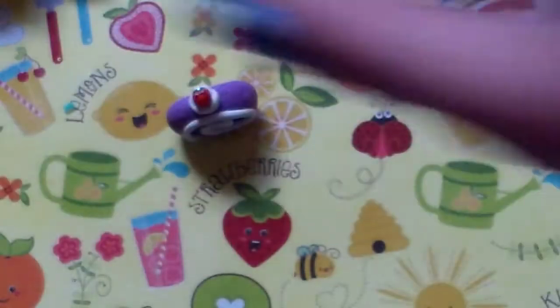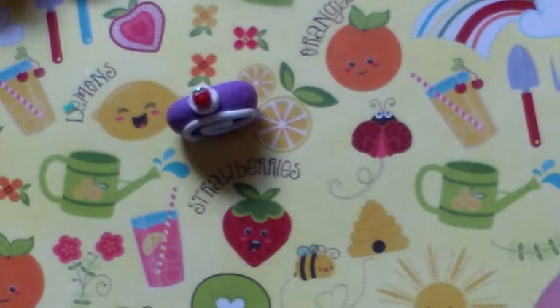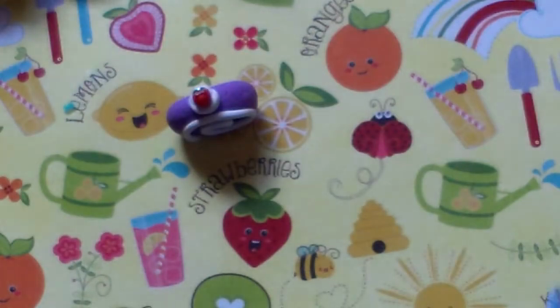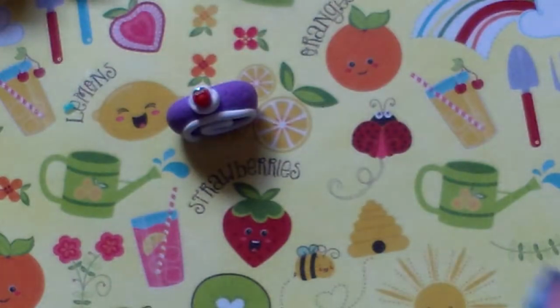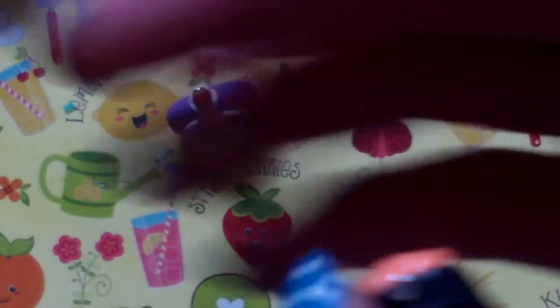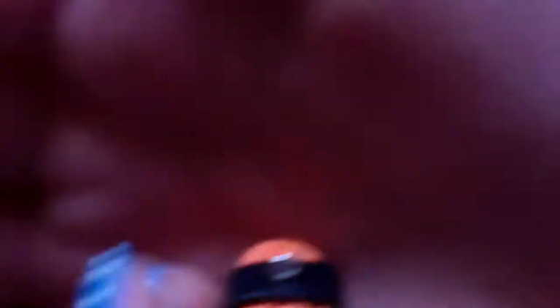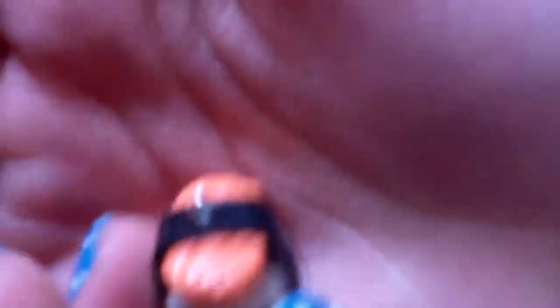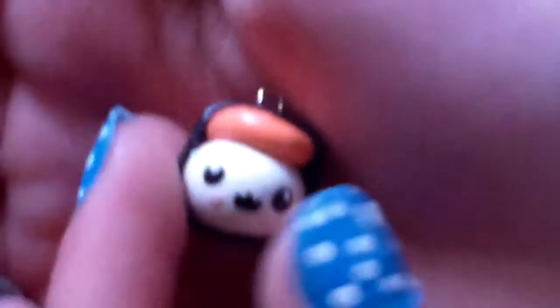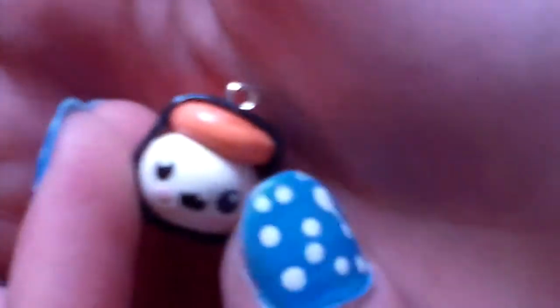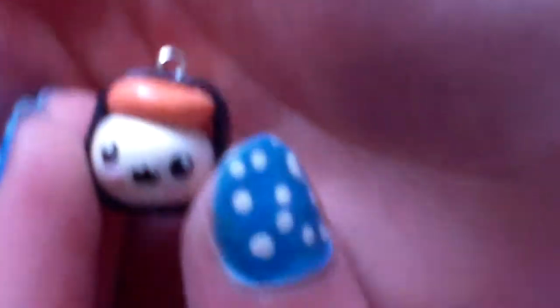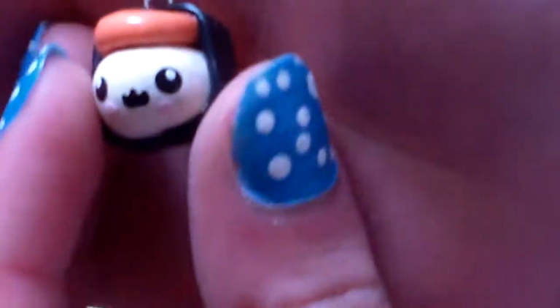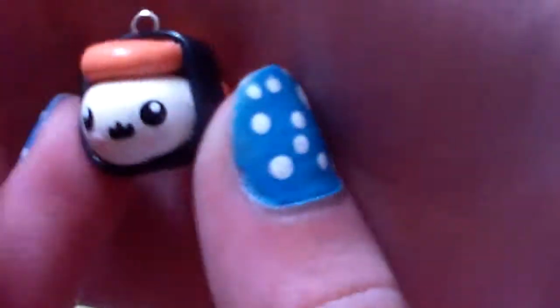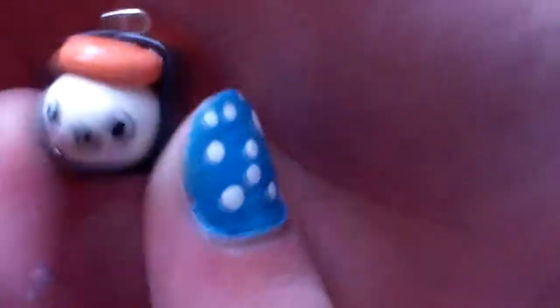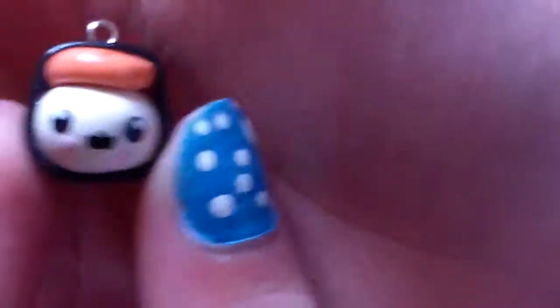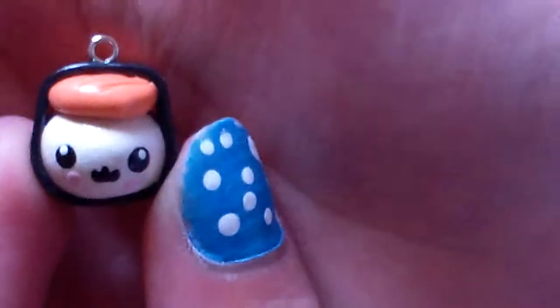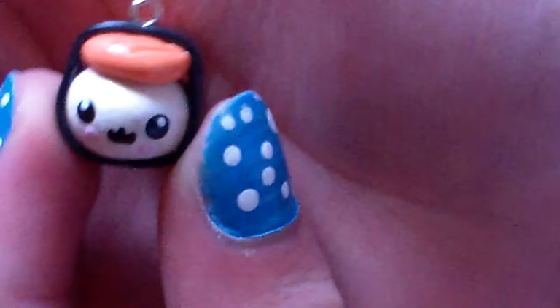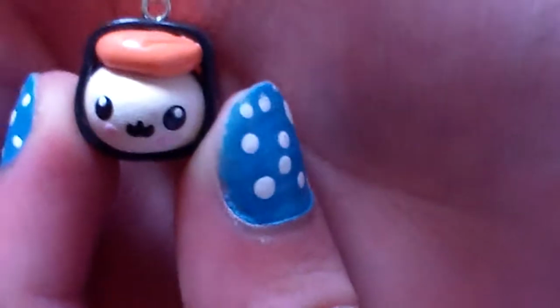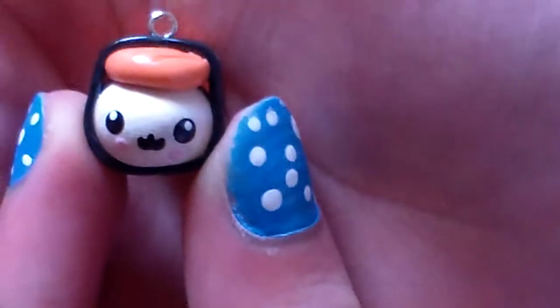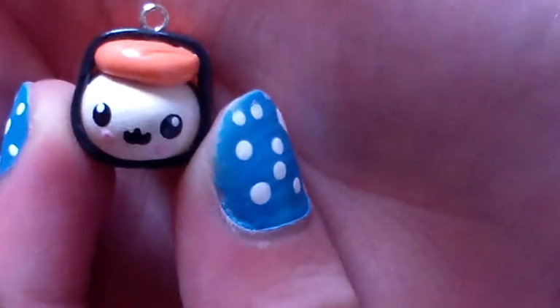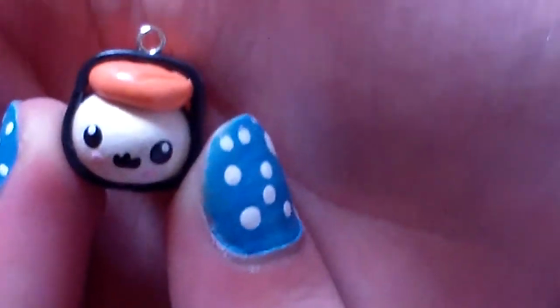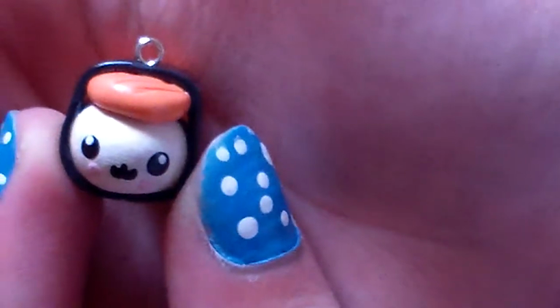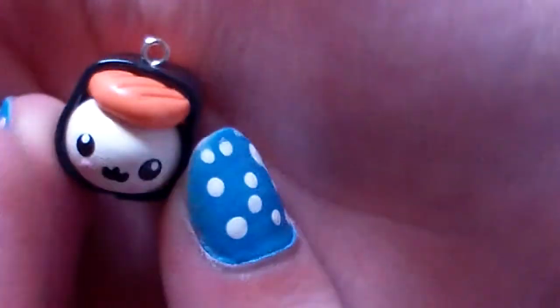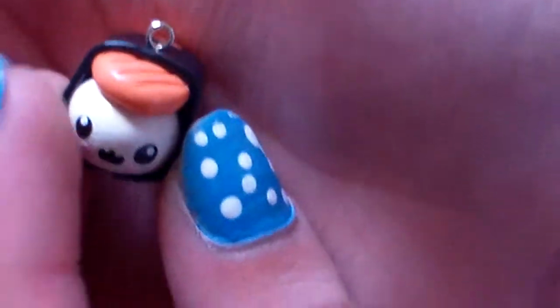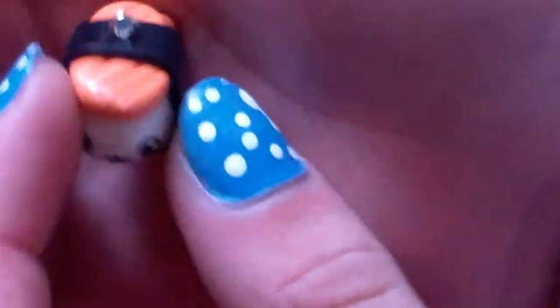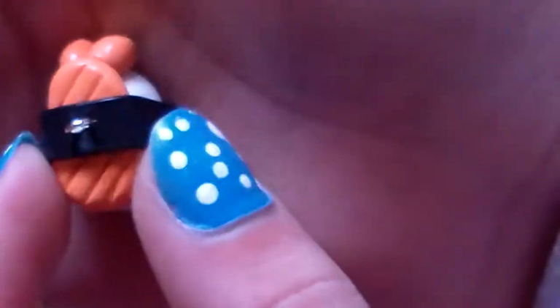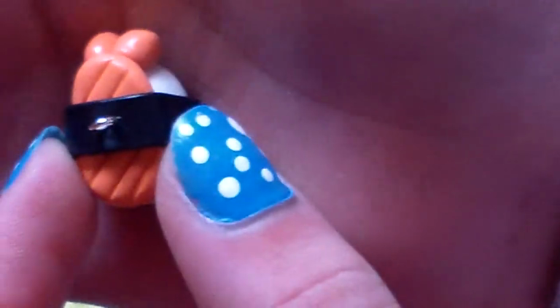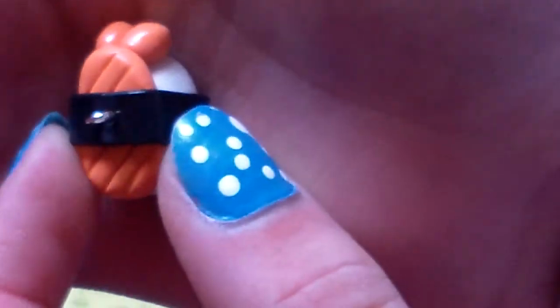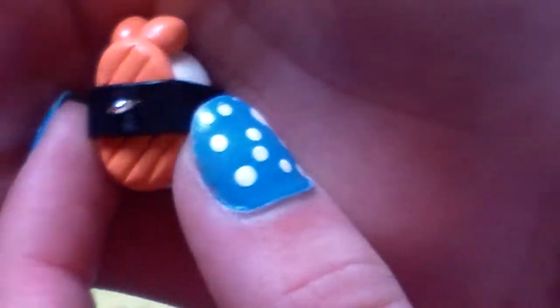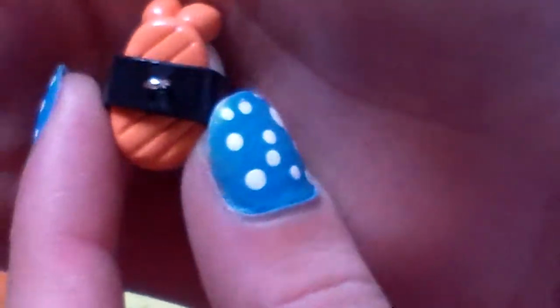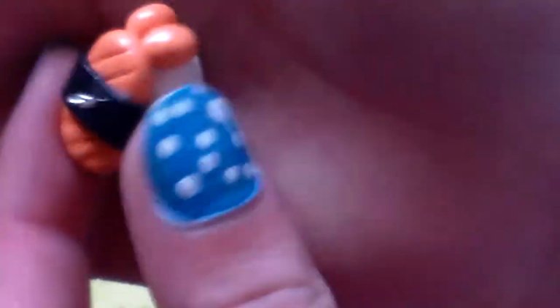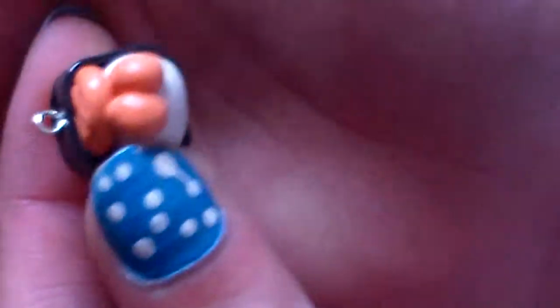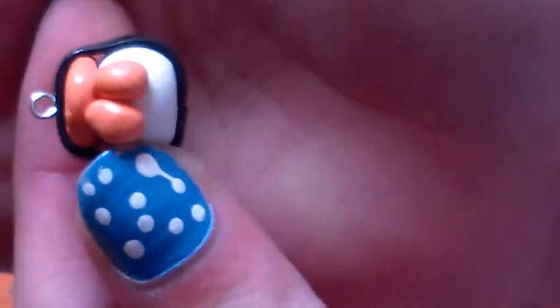Next, I have this little sushi, and it looks like this. It's really, really cute, I think.